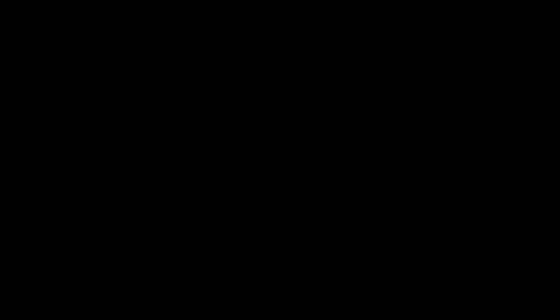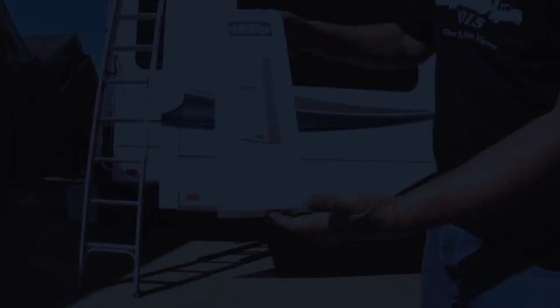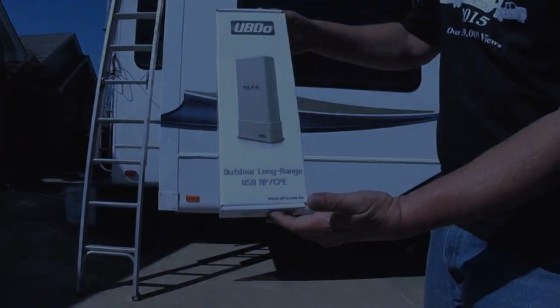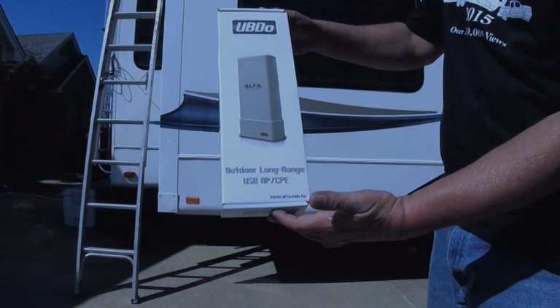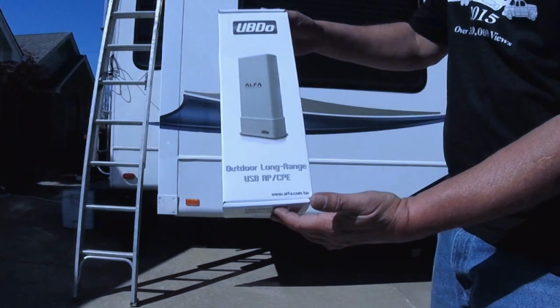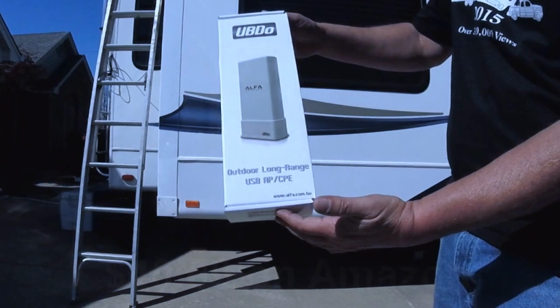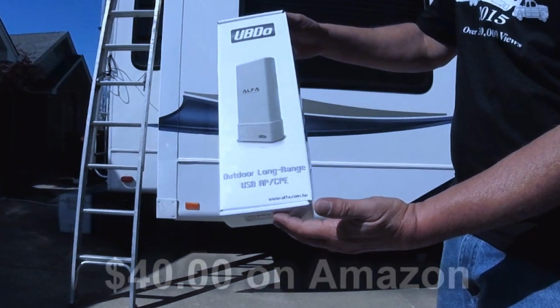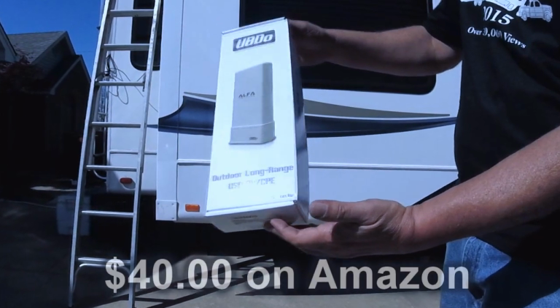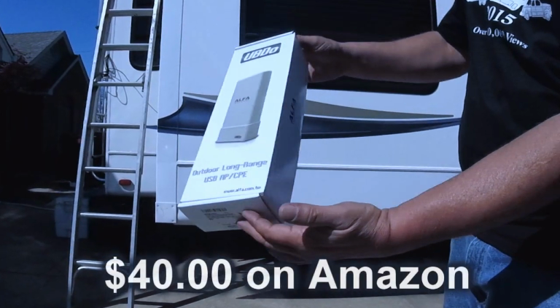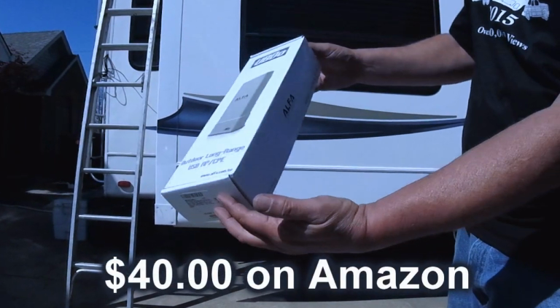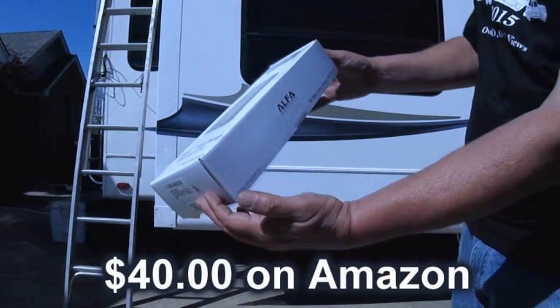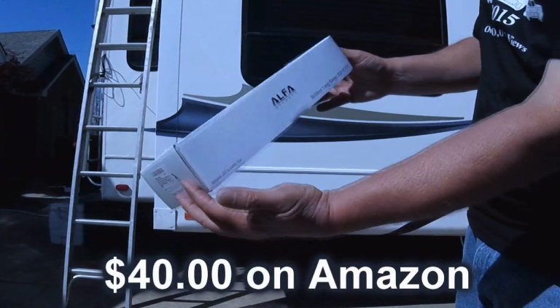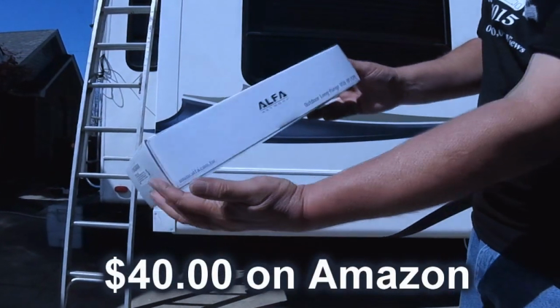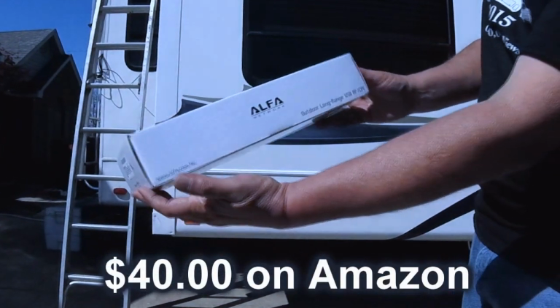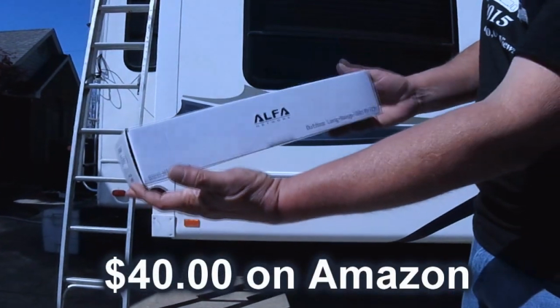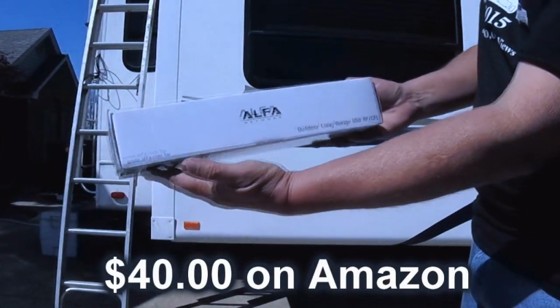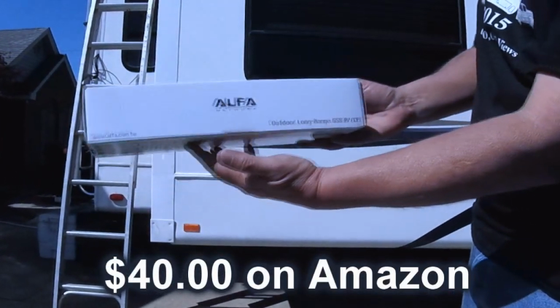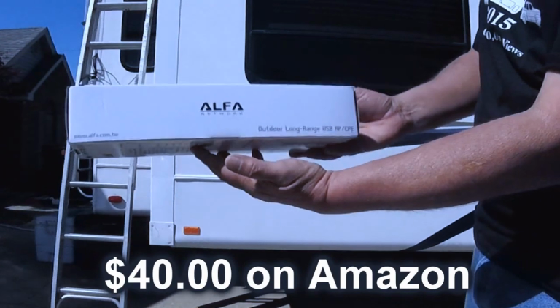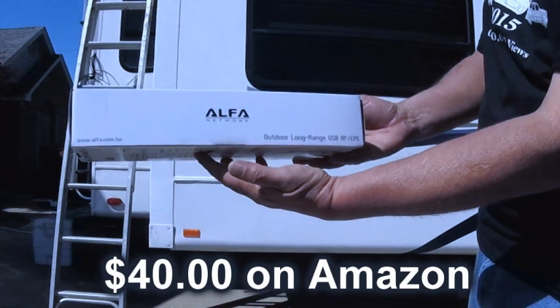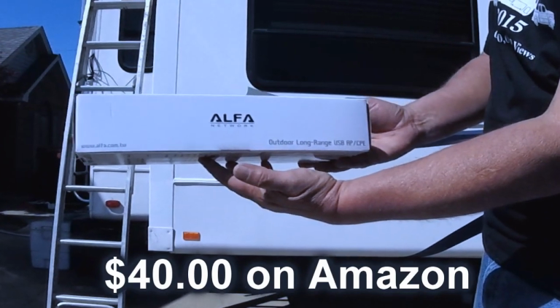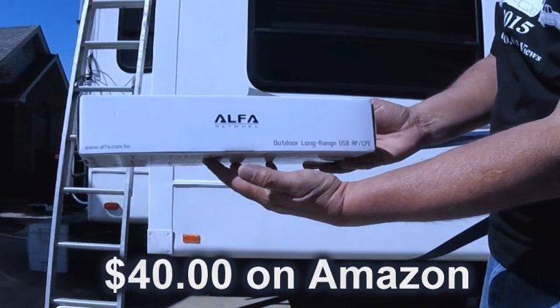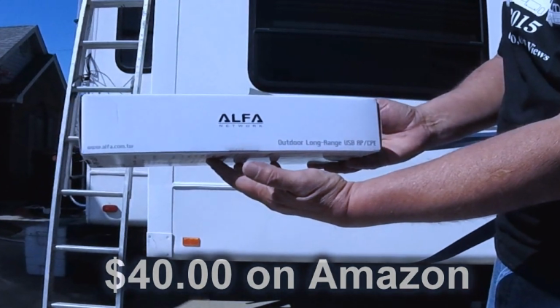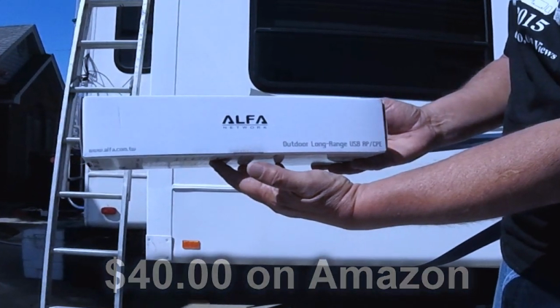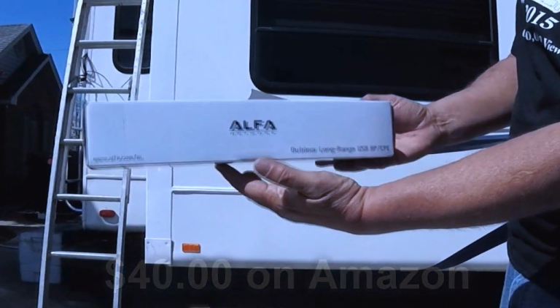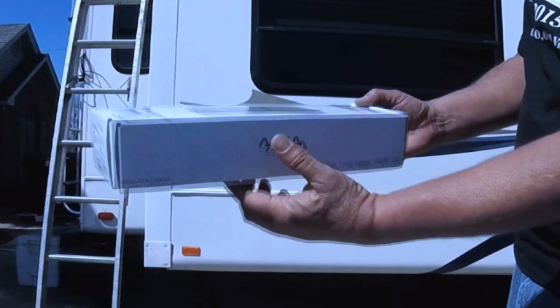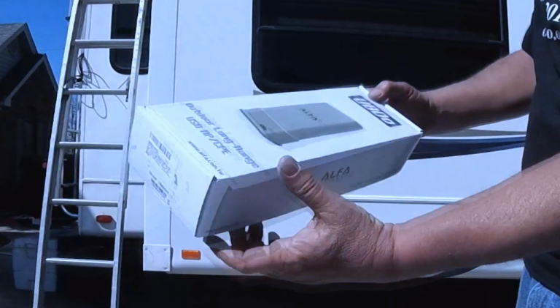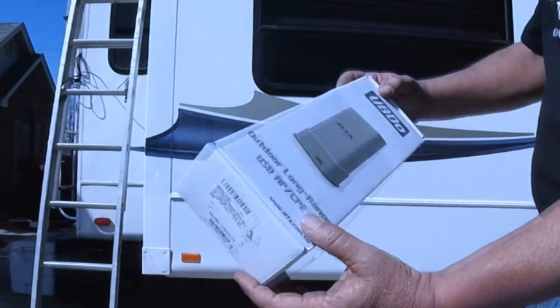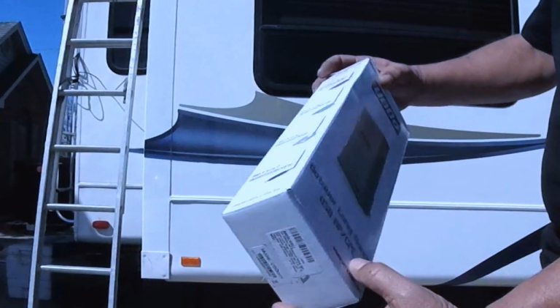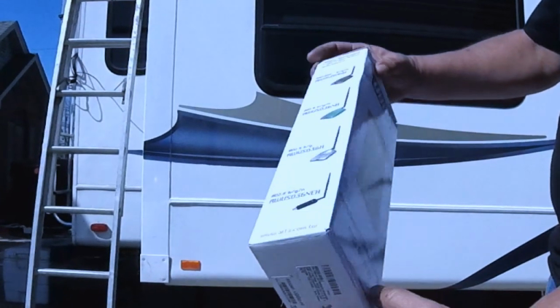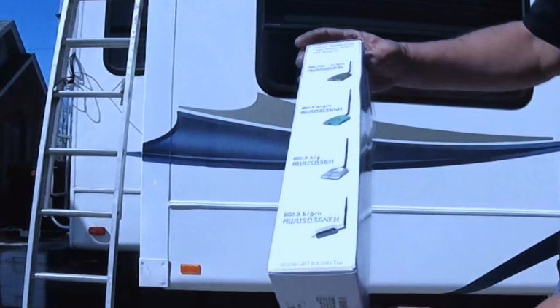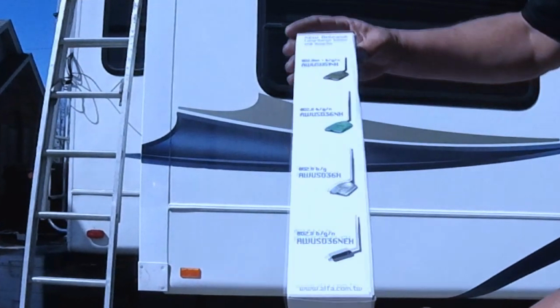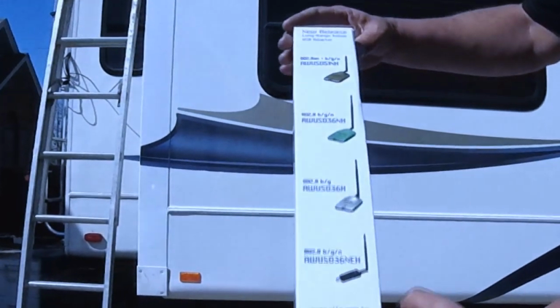Hey guys, welcome back to the channel. I finally ordered the Alpha Long Range Antenna Booster. This thing is made for boats, but it works great on RVs too.